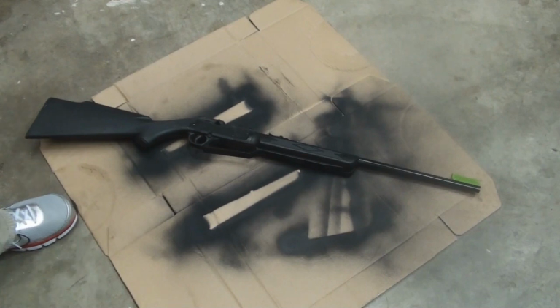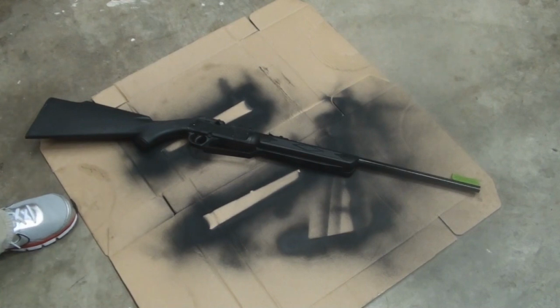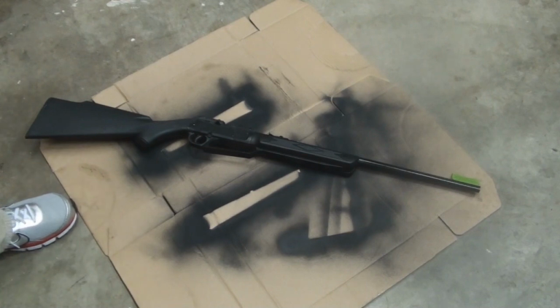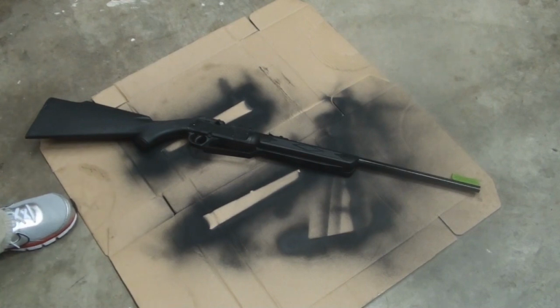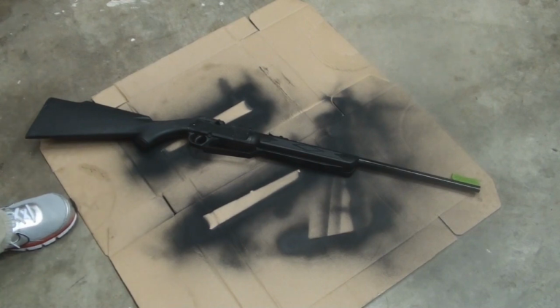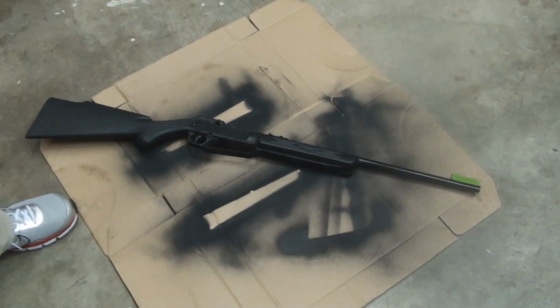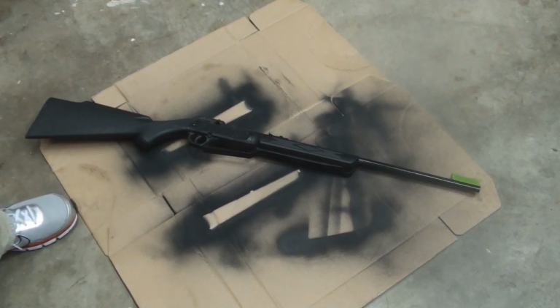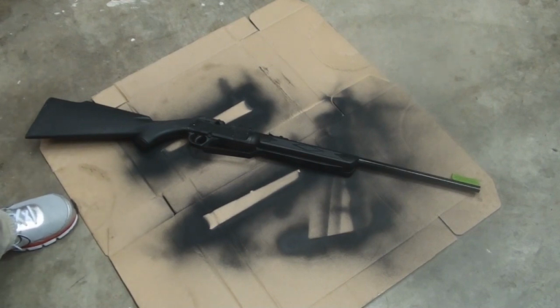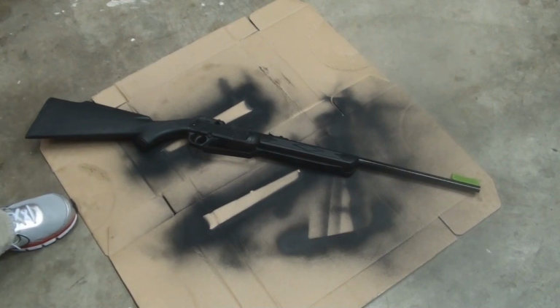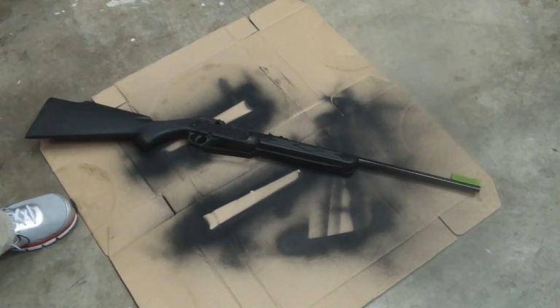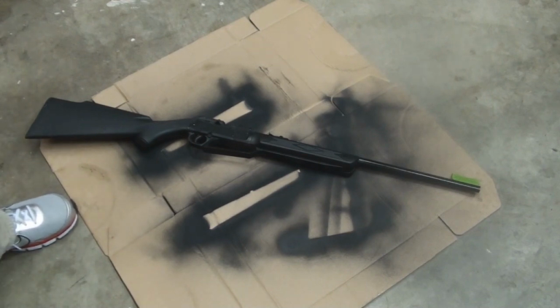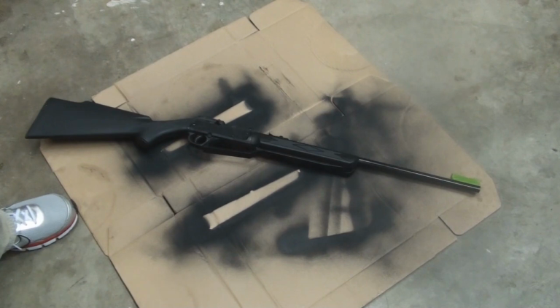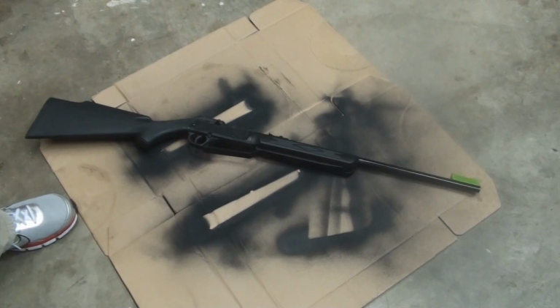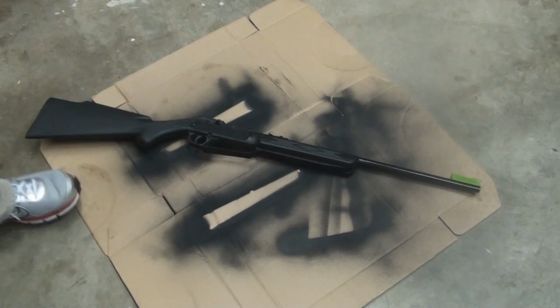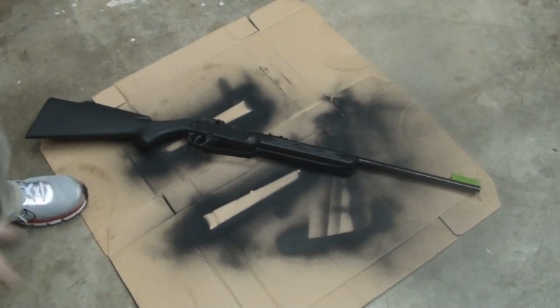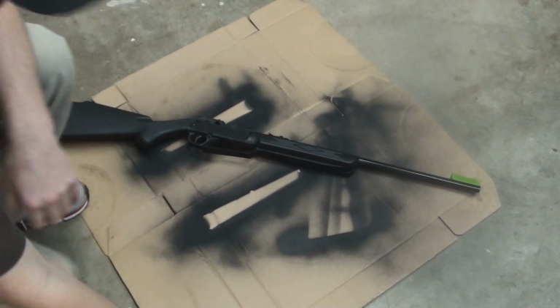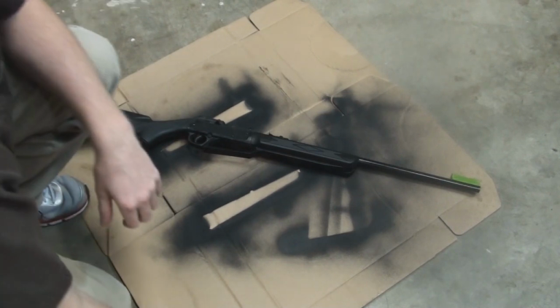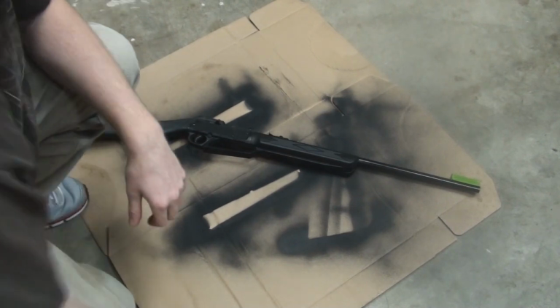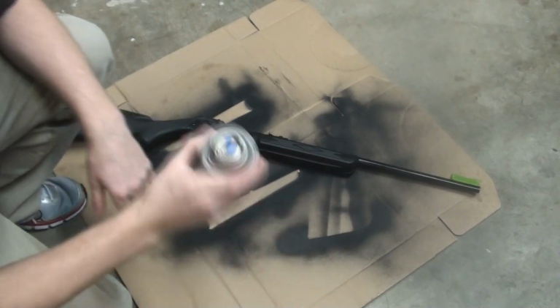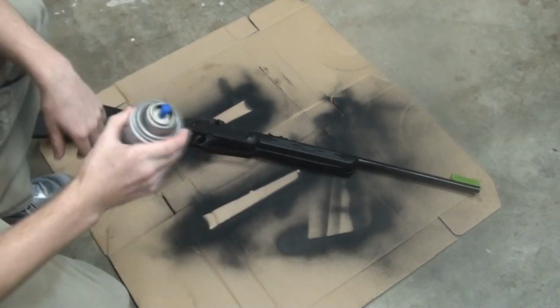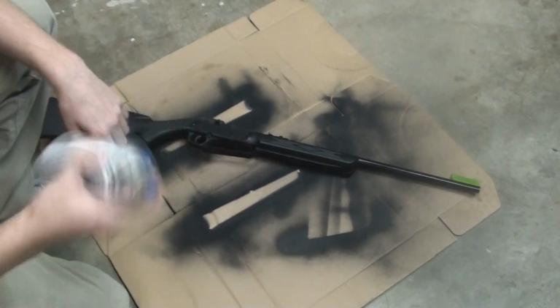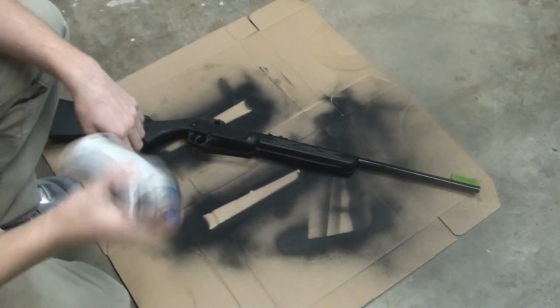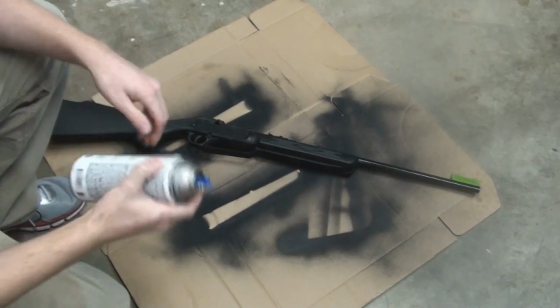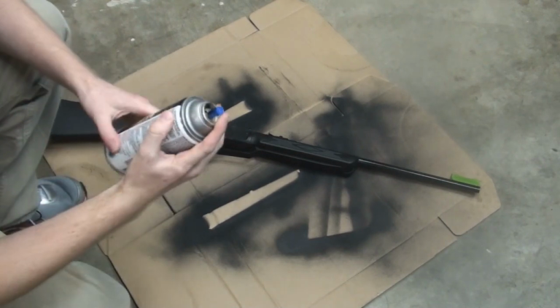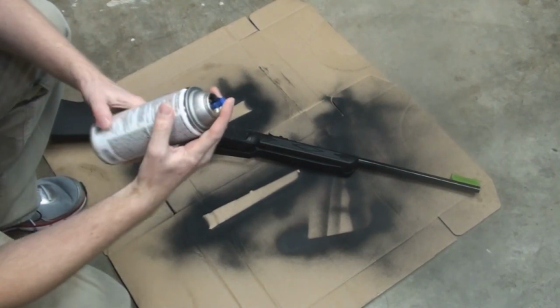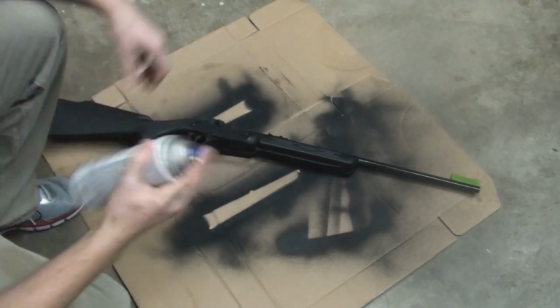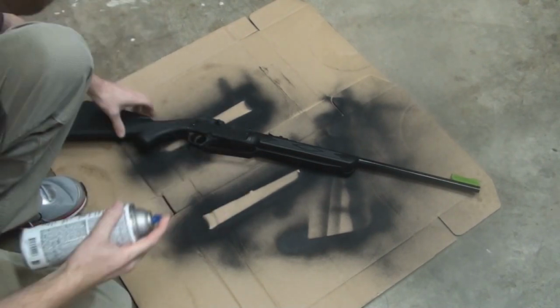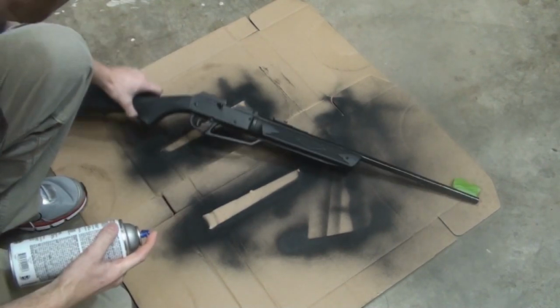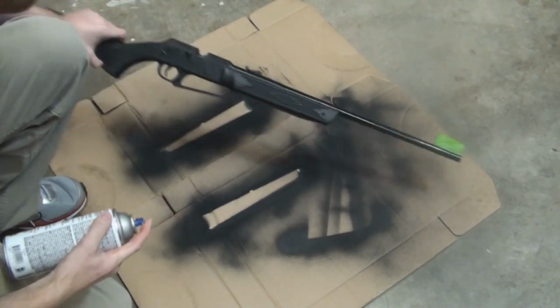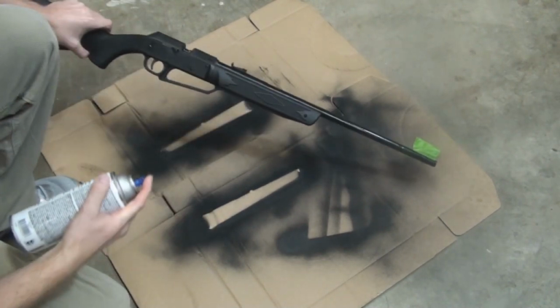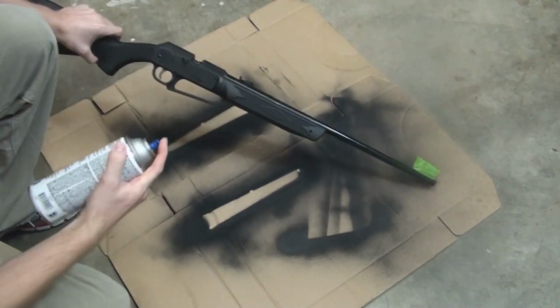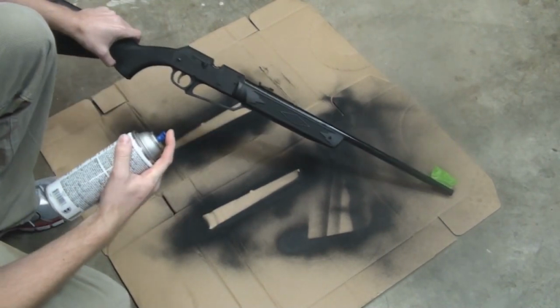Alright, after a little contemplation, I just figured screw it — I want the whole thing to be matte, not shiny. So I'll go ahead and paint some black over the rest.